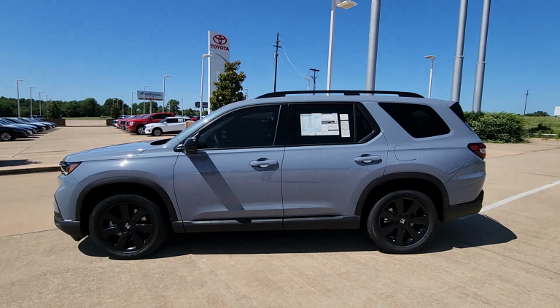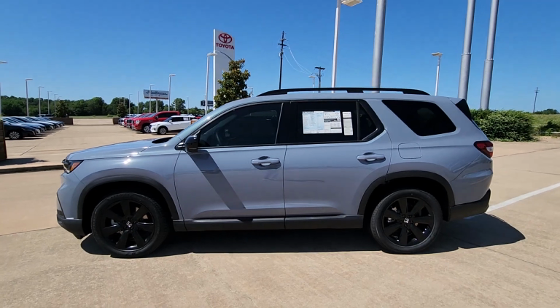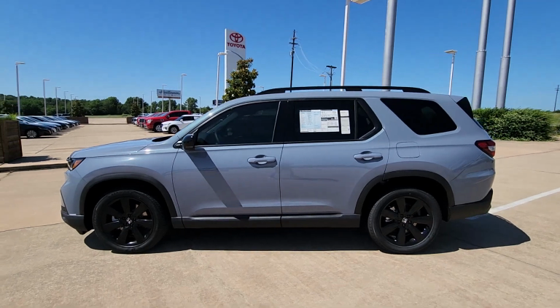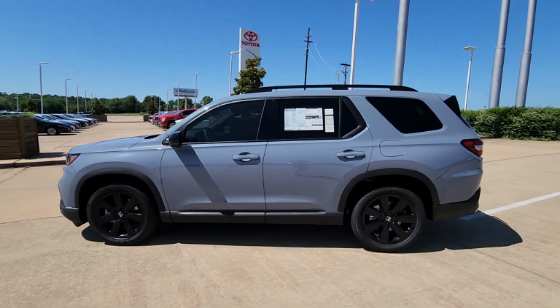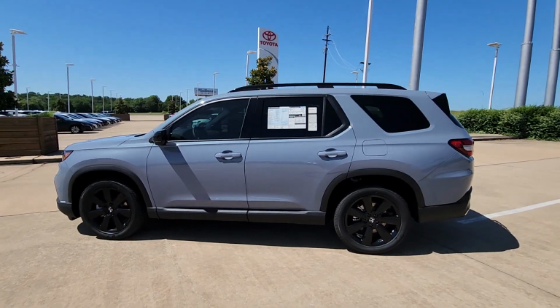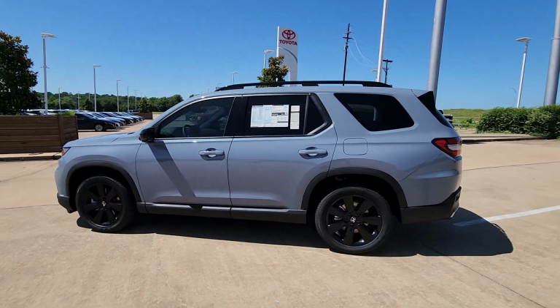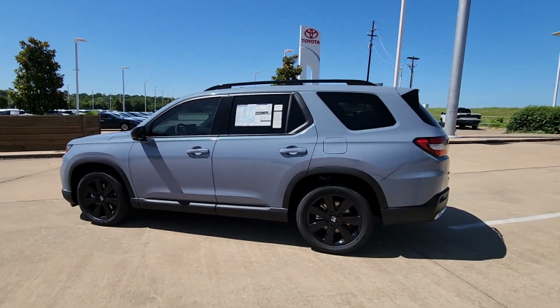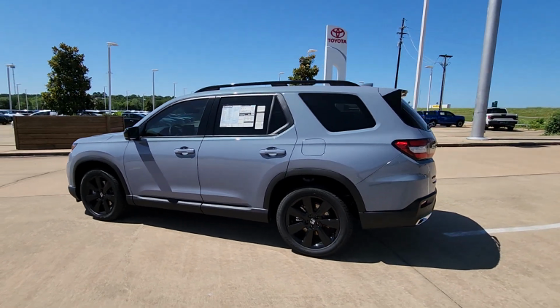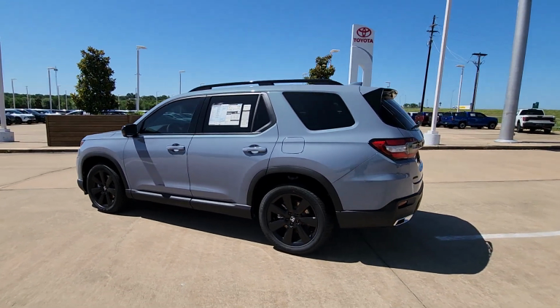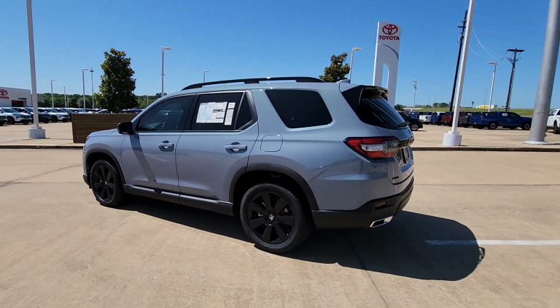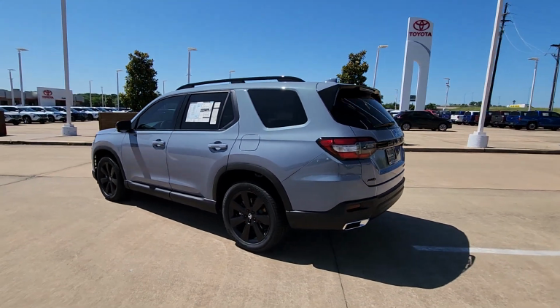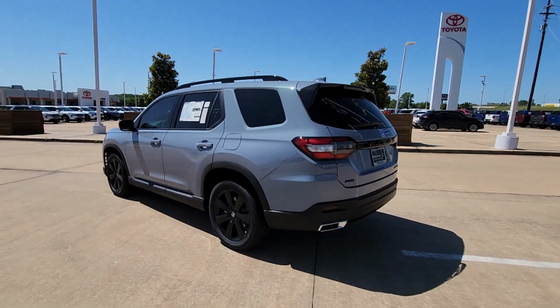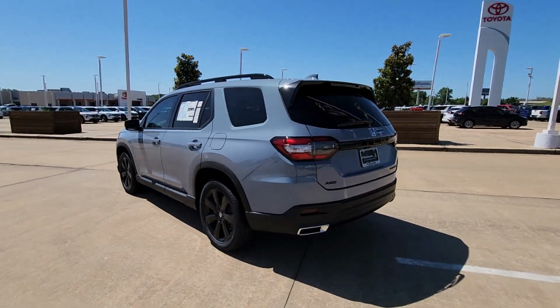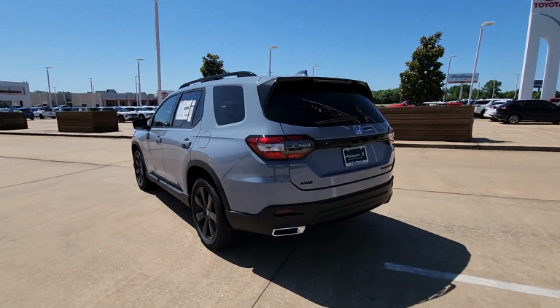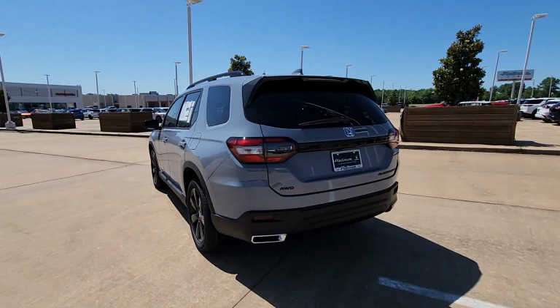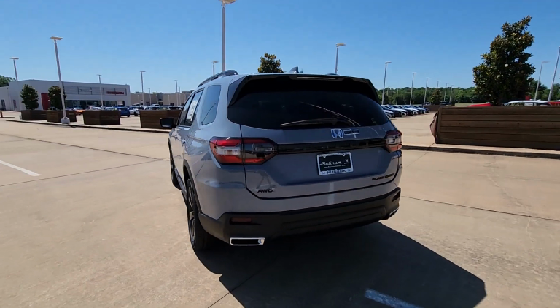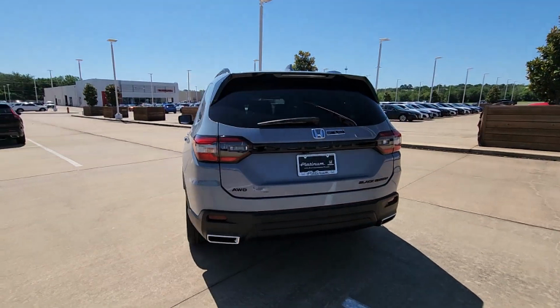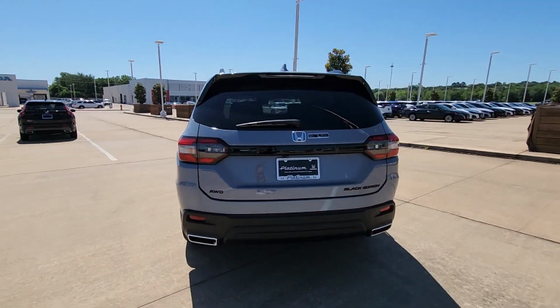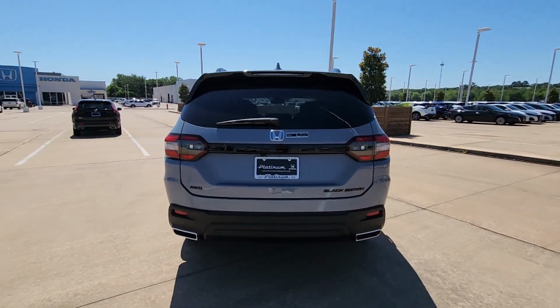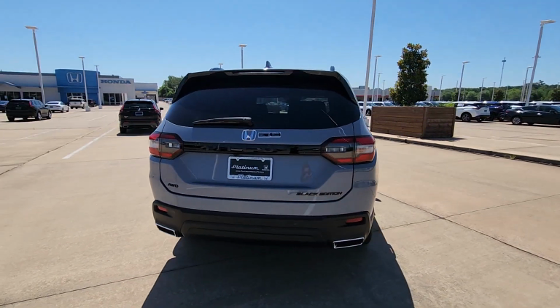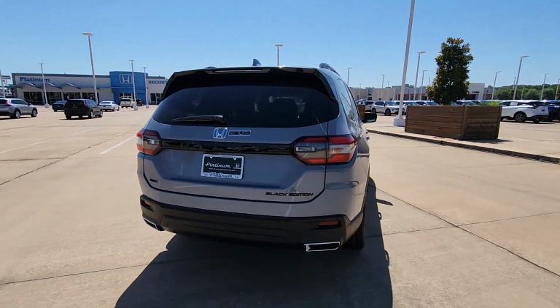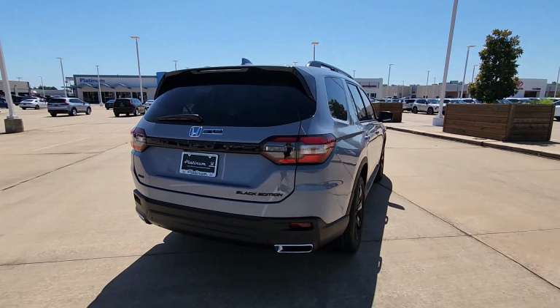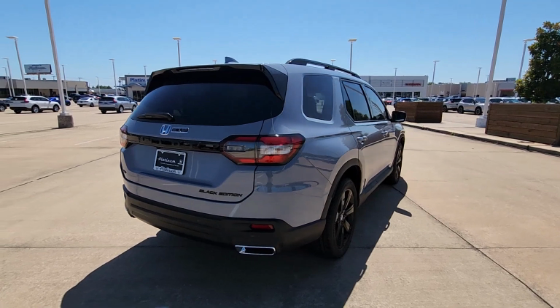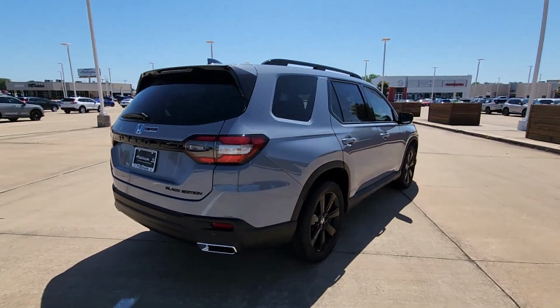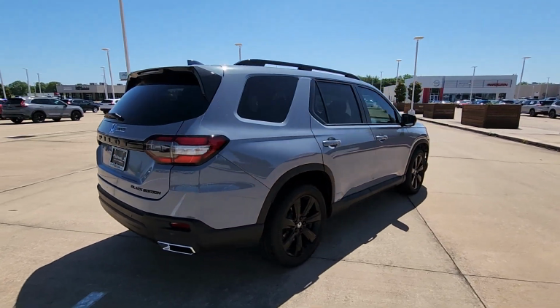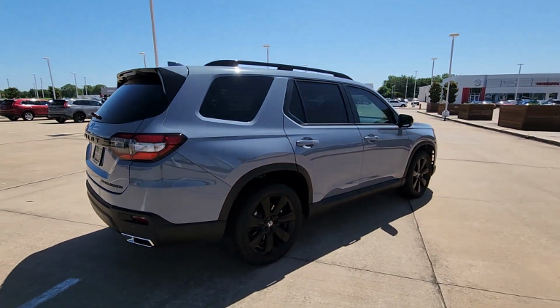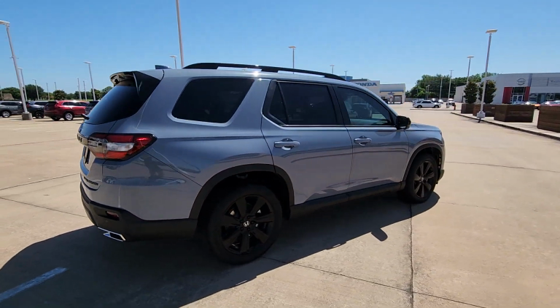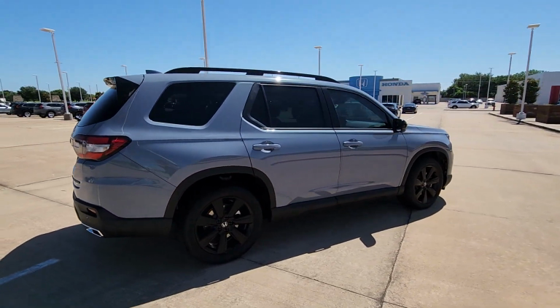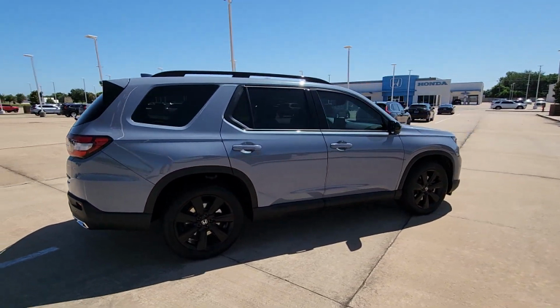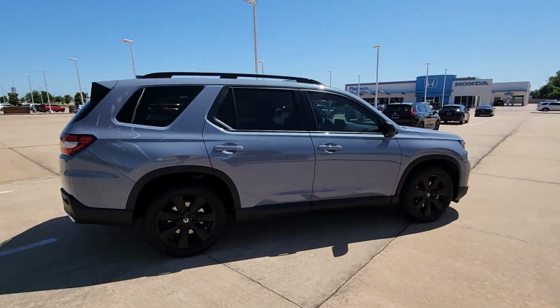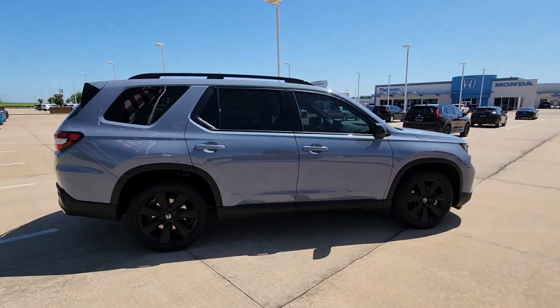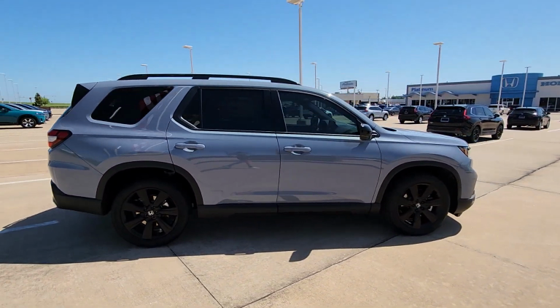Enjoy the view of this 2025 Honda Pilot. Looking for a can-do family SUV? This stylish Pilot delivers a smooth, comfortable passenger experience with seating for up to eight, the latest in safety and connectivity technology.